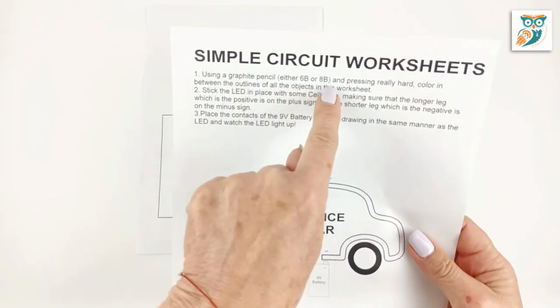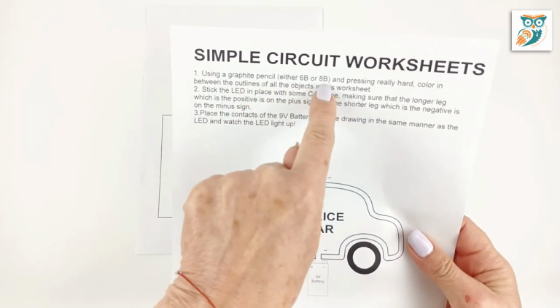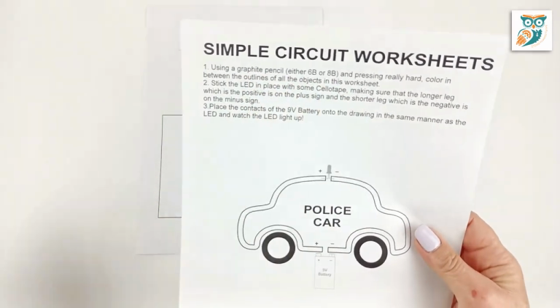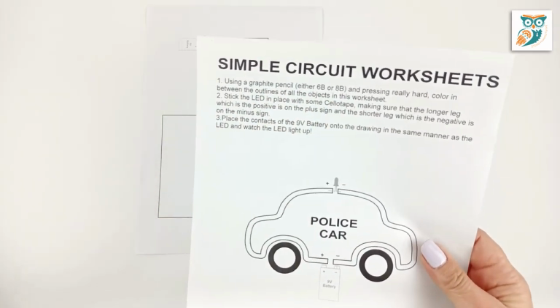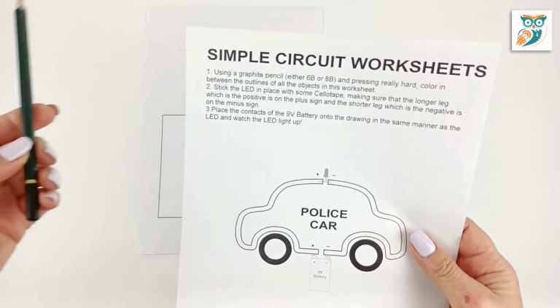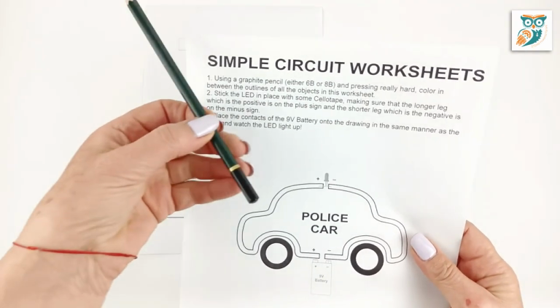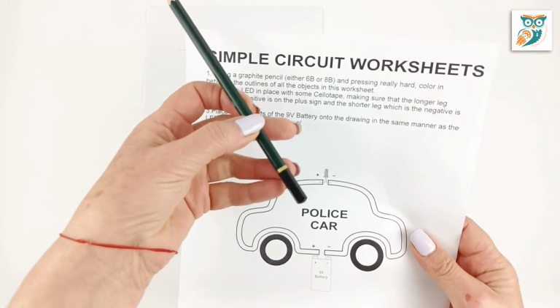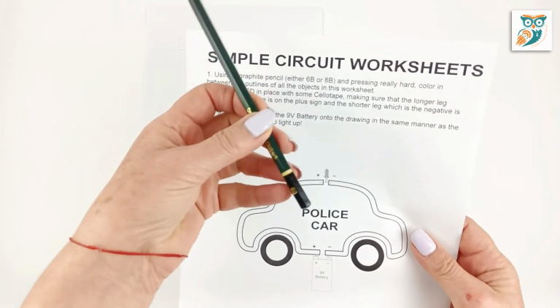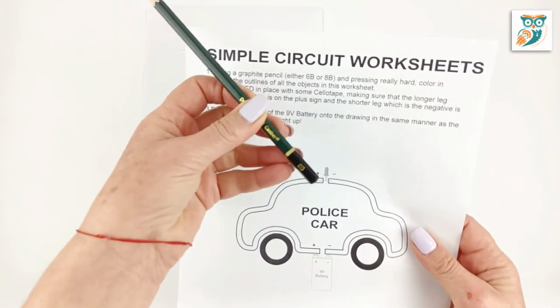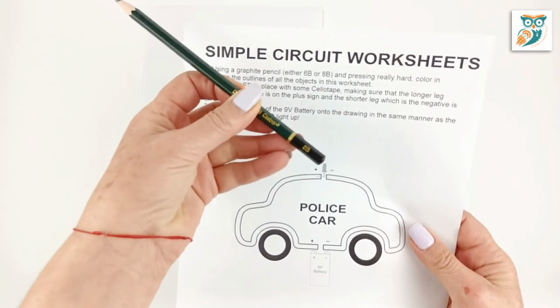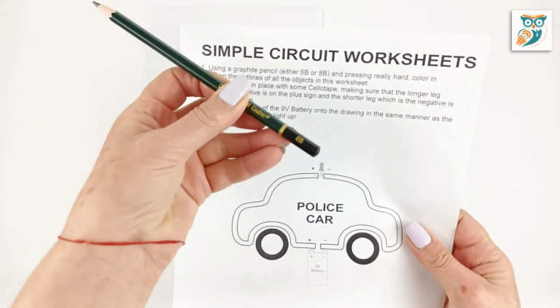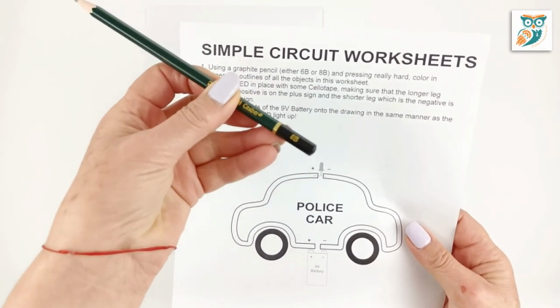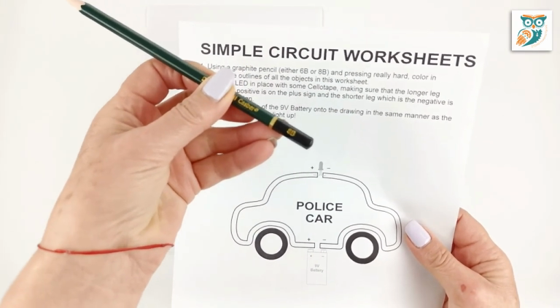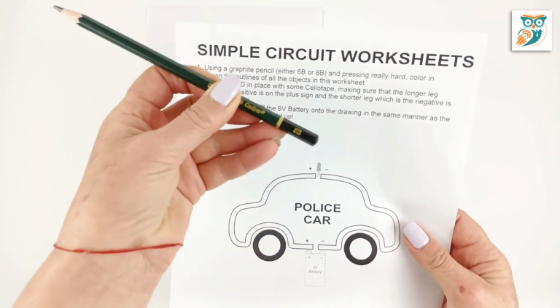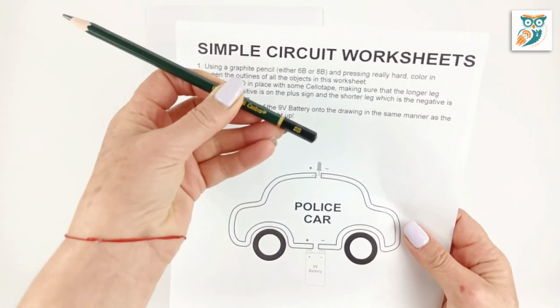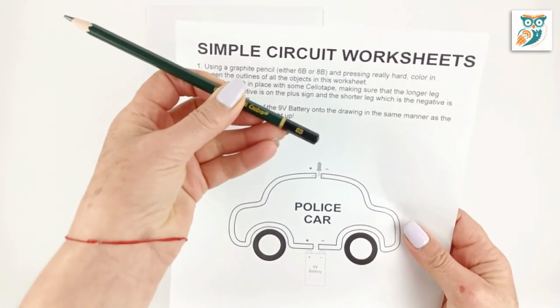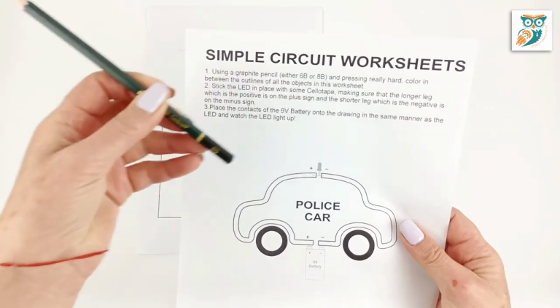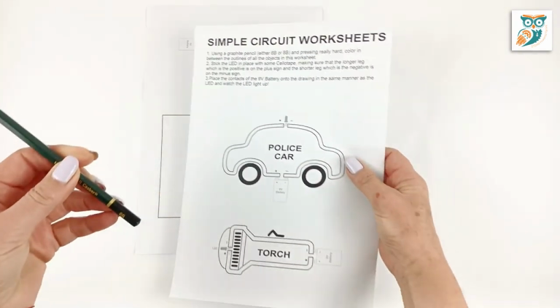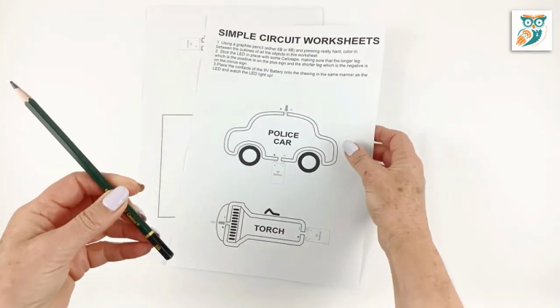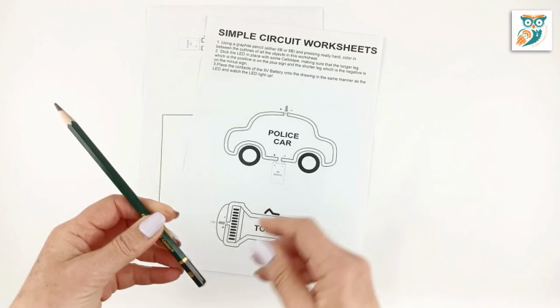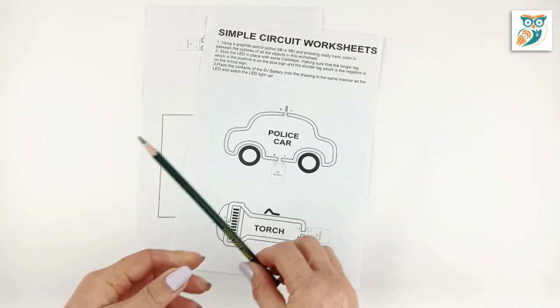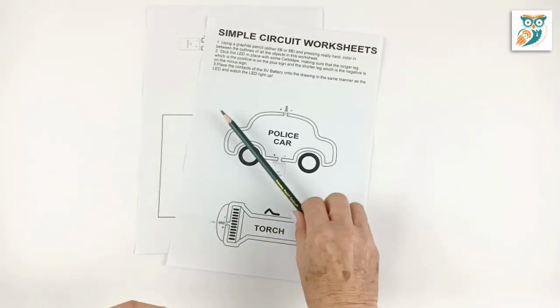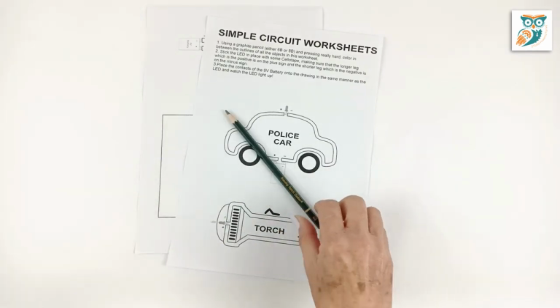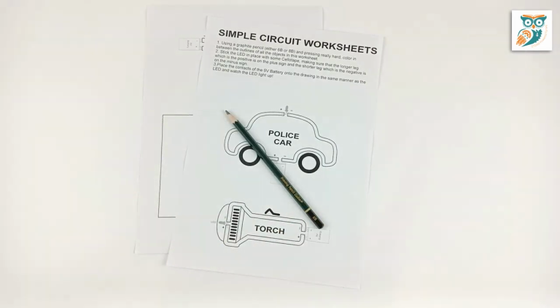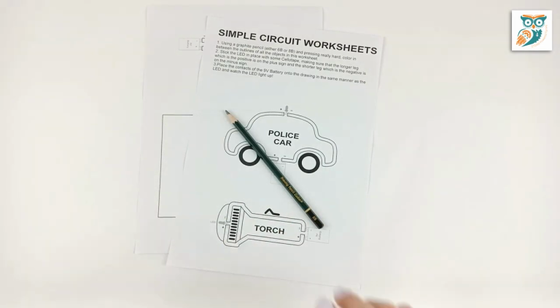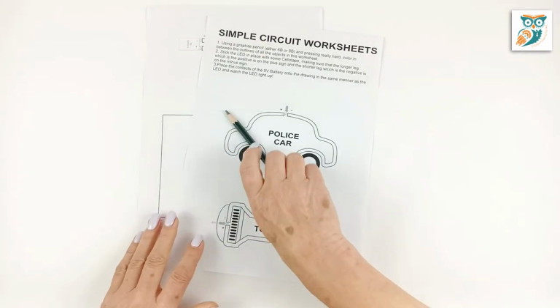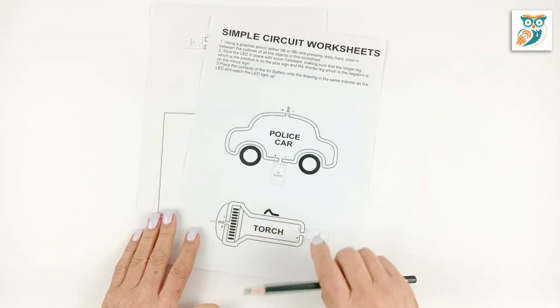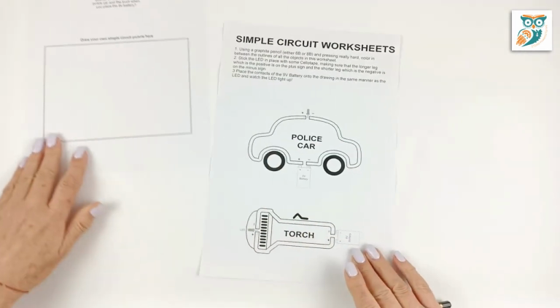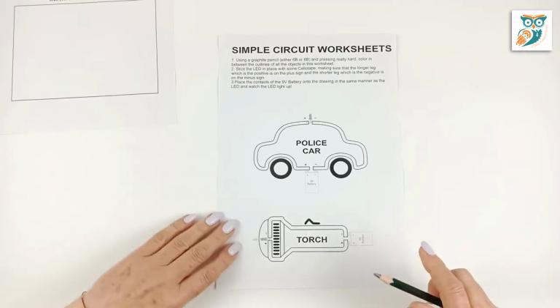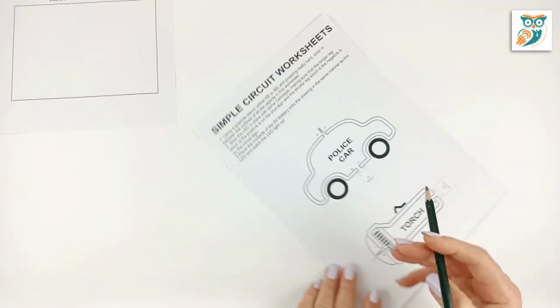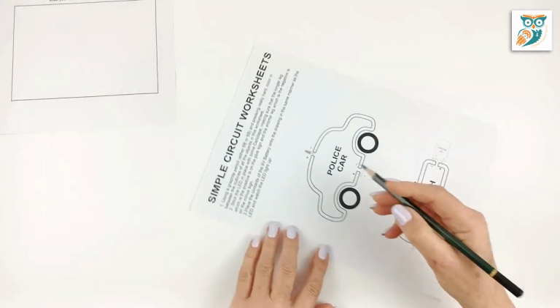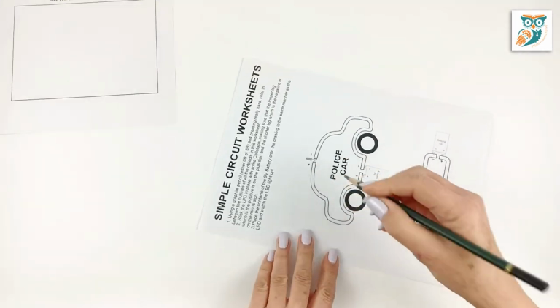You're also going to need a graphite pencil — specifically a 6B or 8B graphite pencil. You can buy these at art stores or crafting stores; they're quite common.